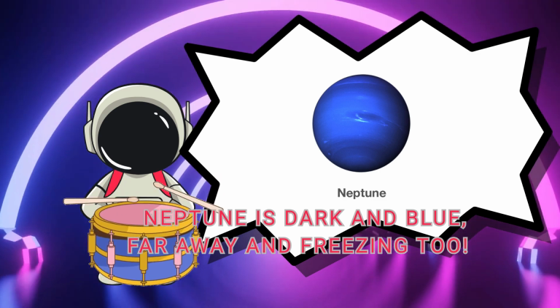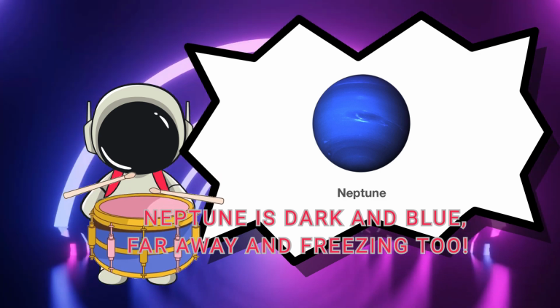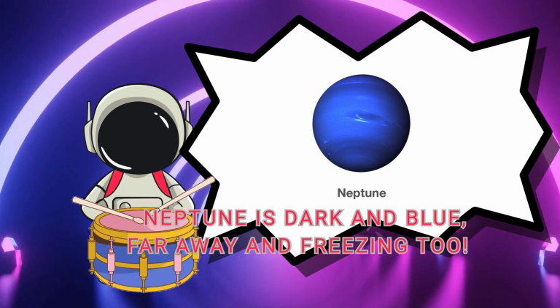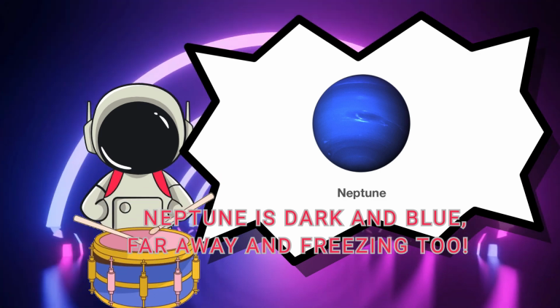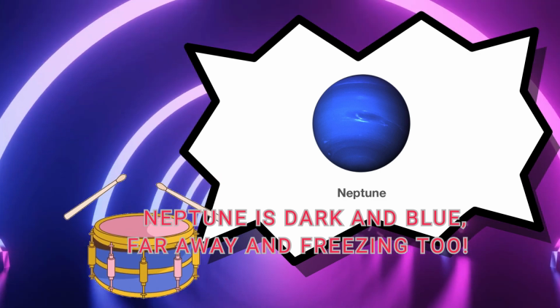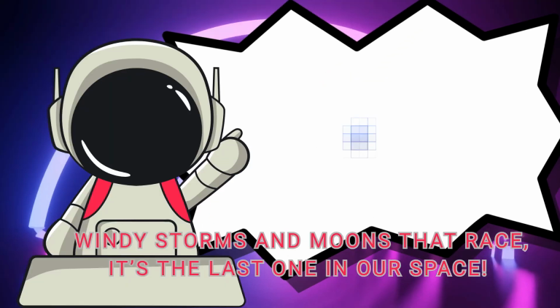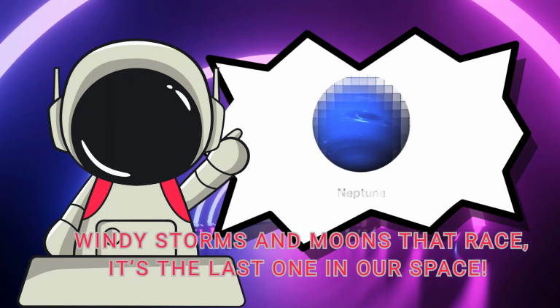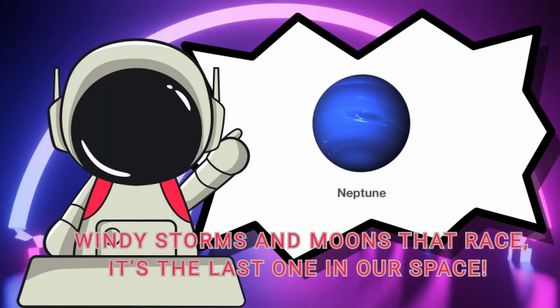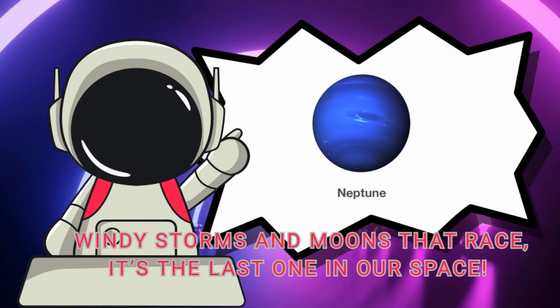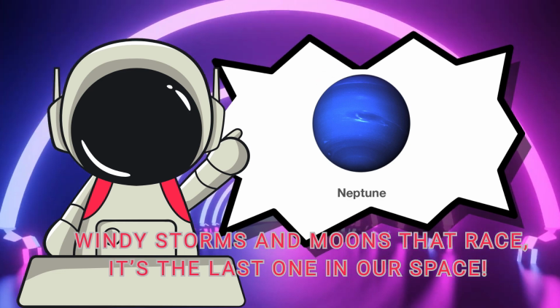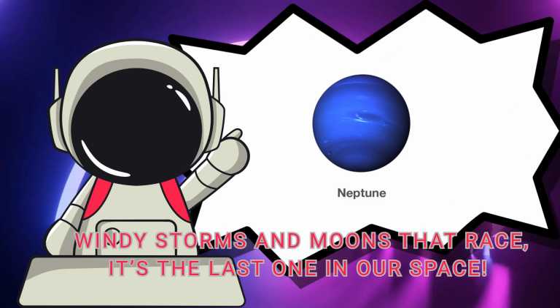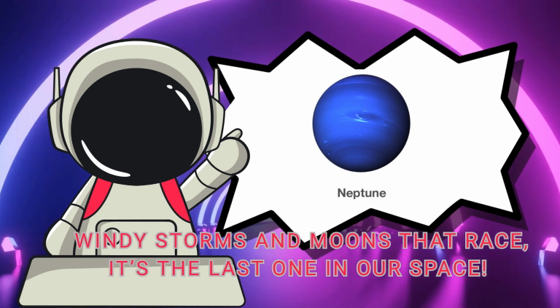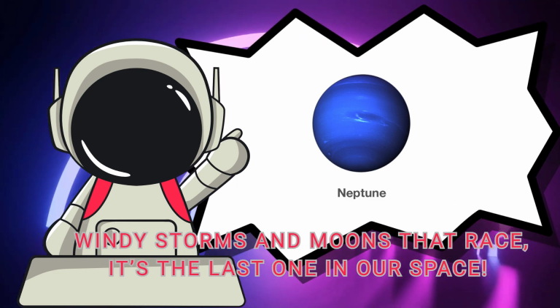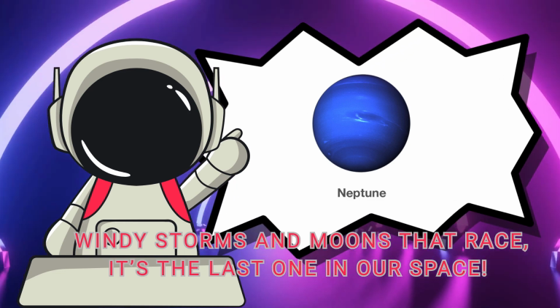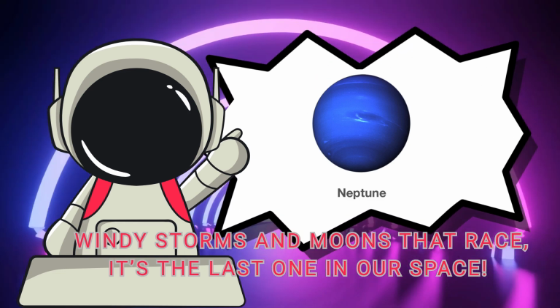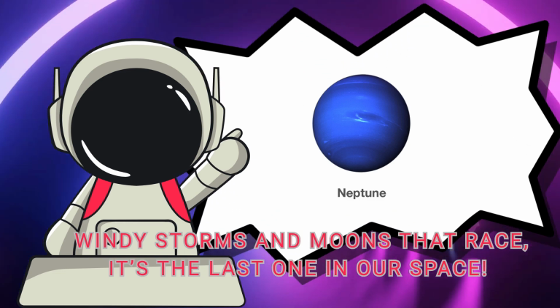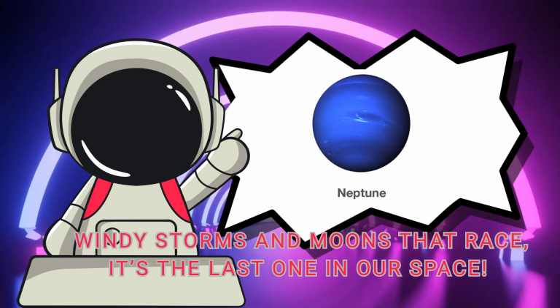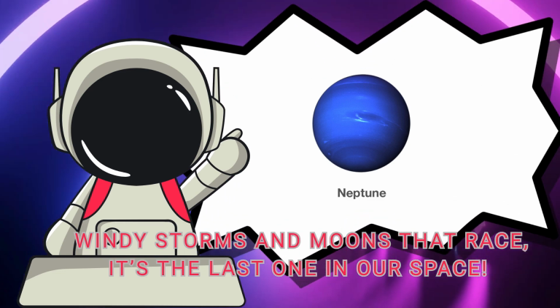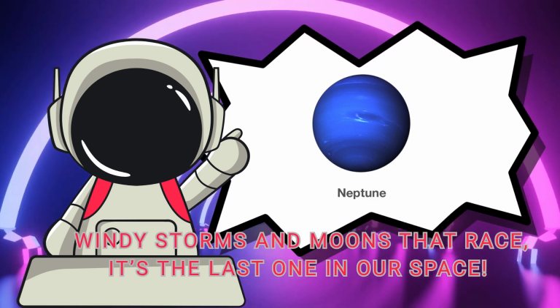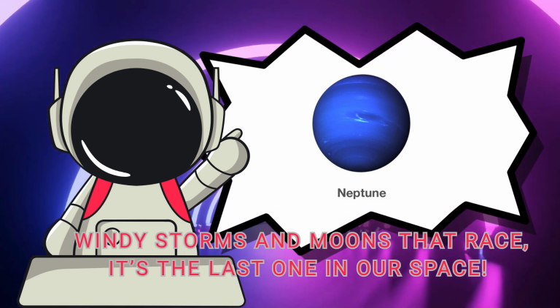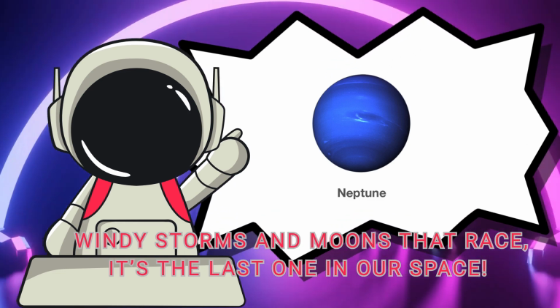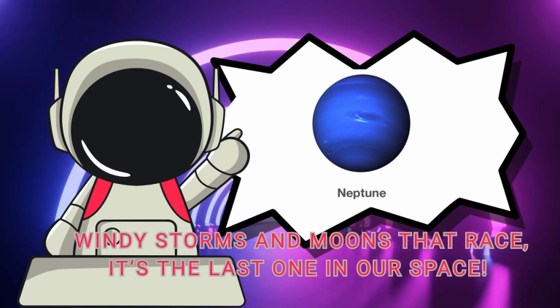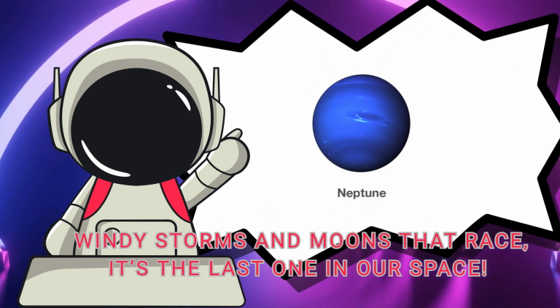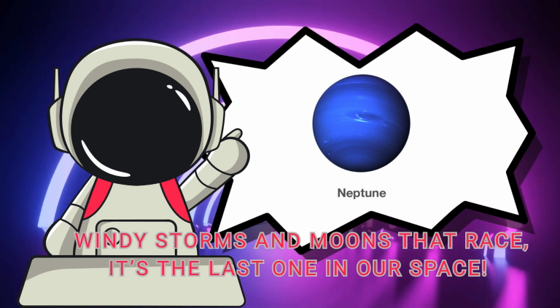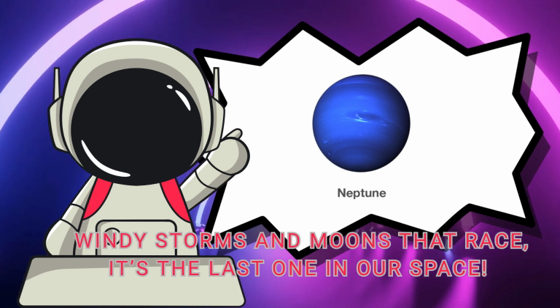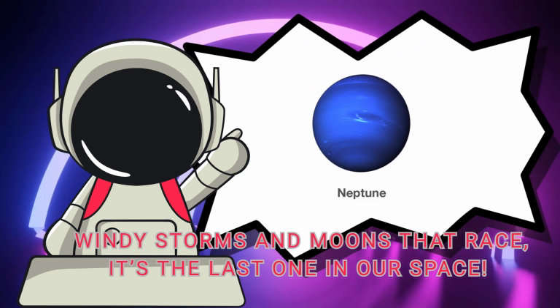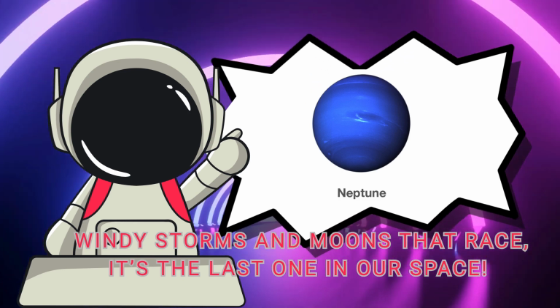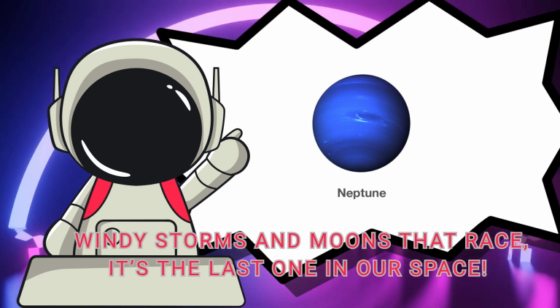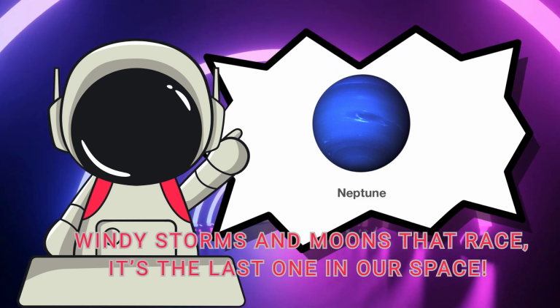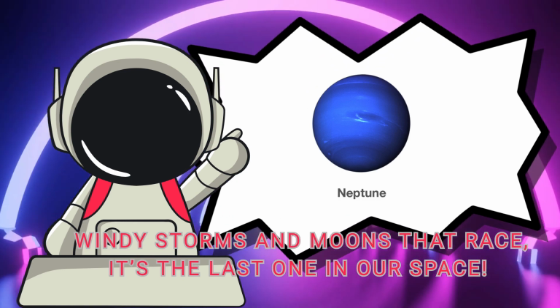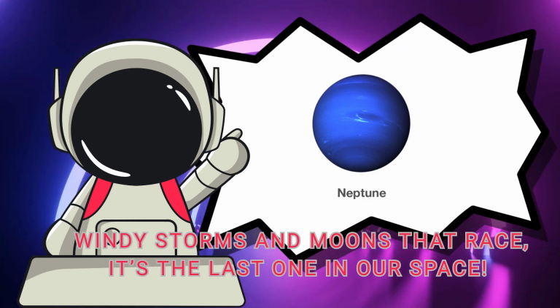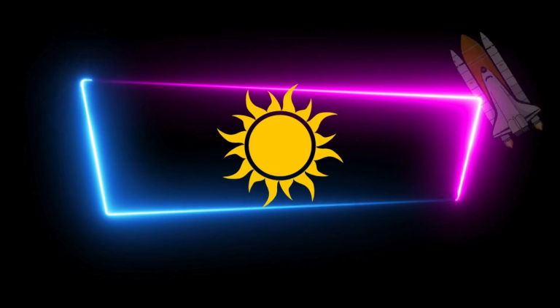Neptune is dark and blue, far away and freezing too. Windy storms and moons that race — it's the last one in our space.